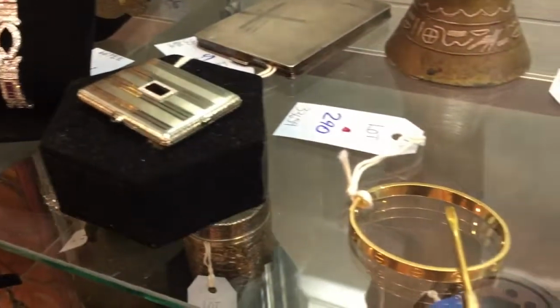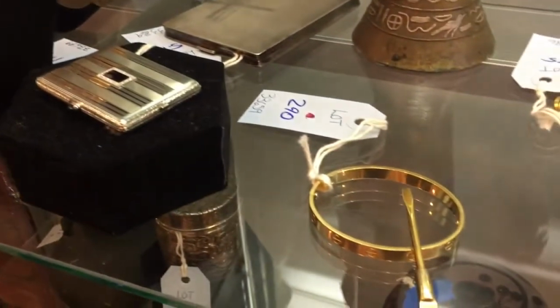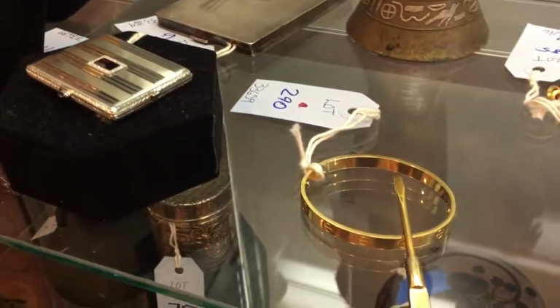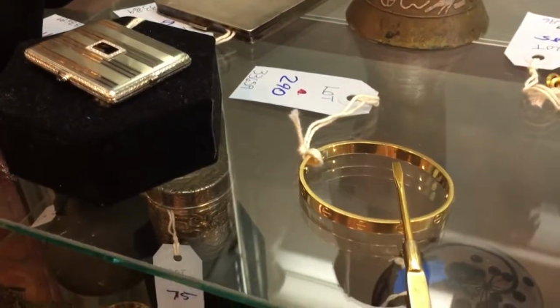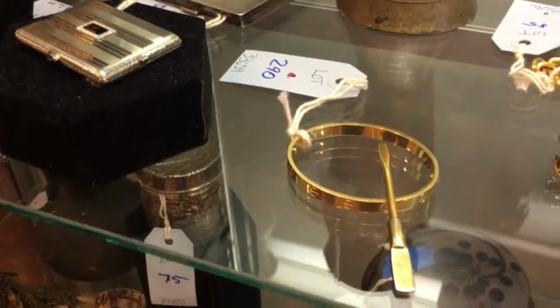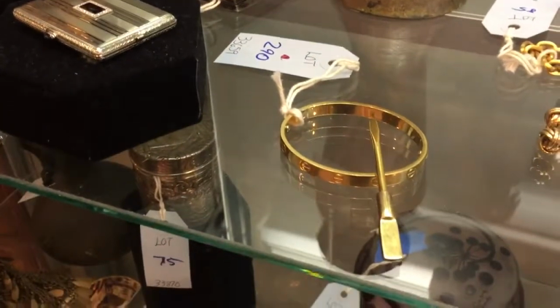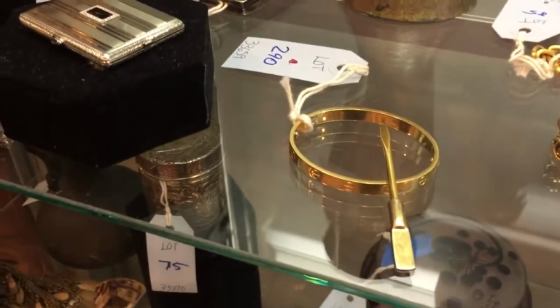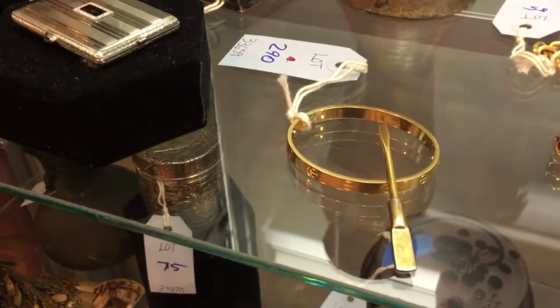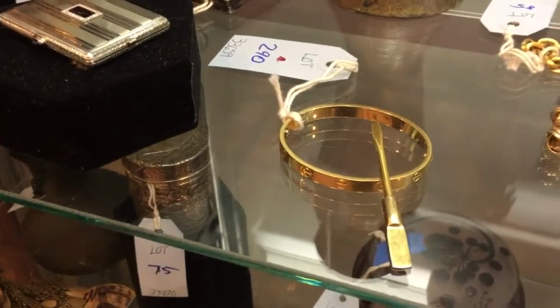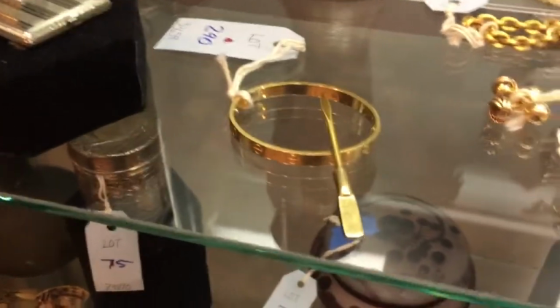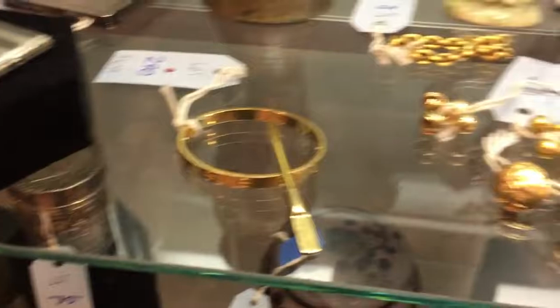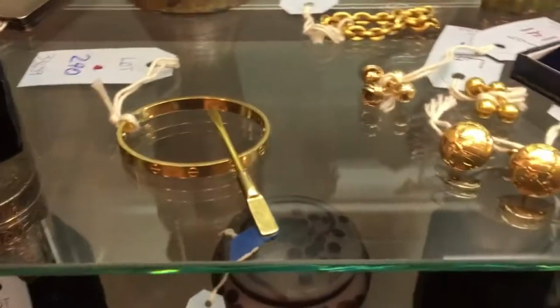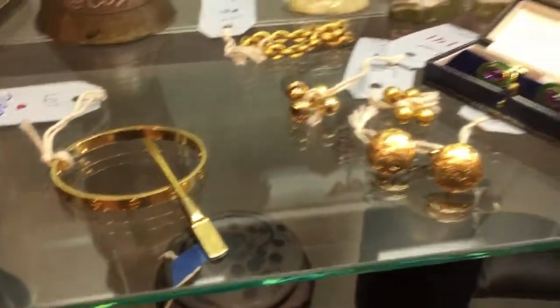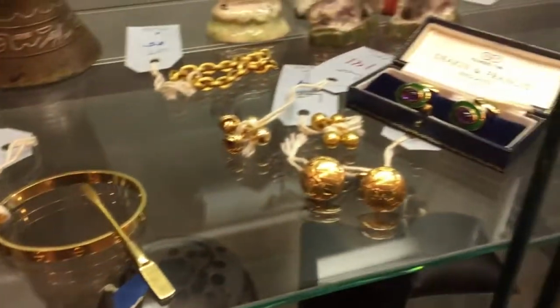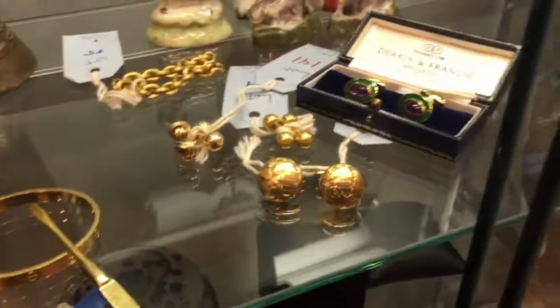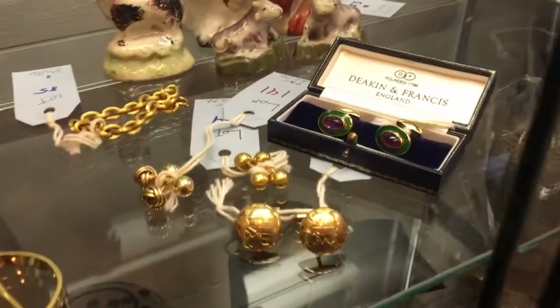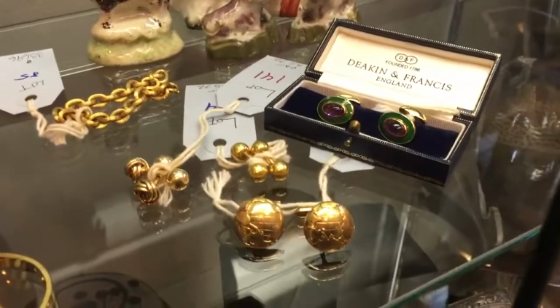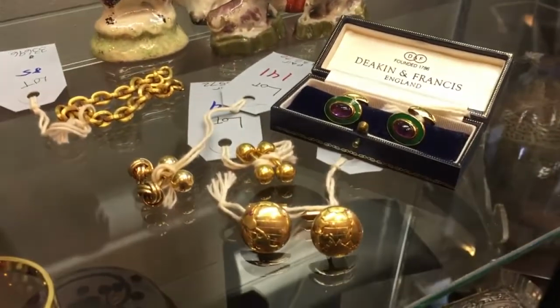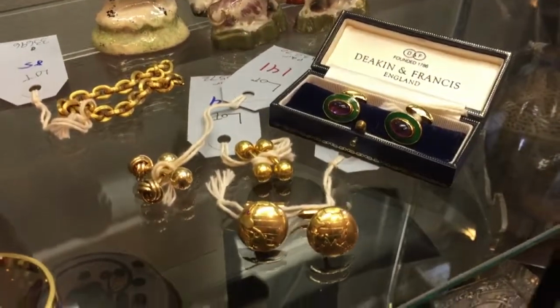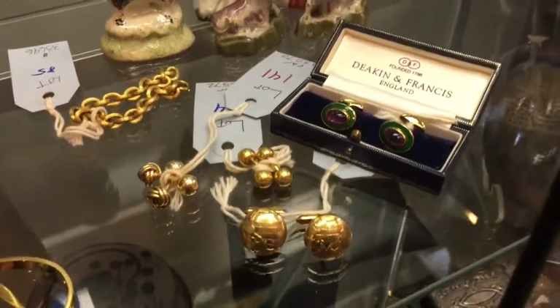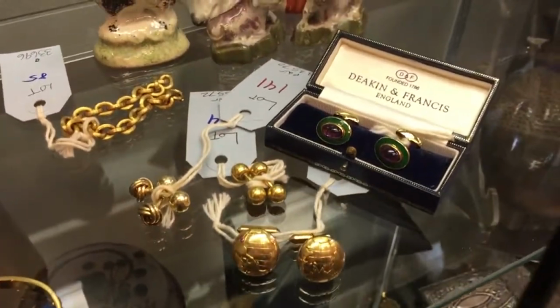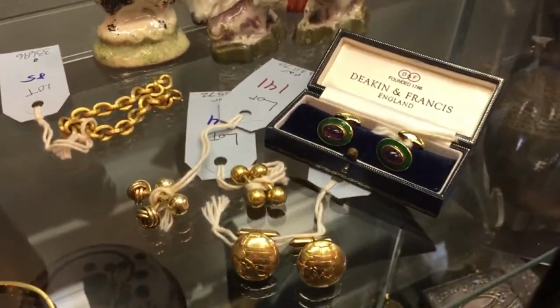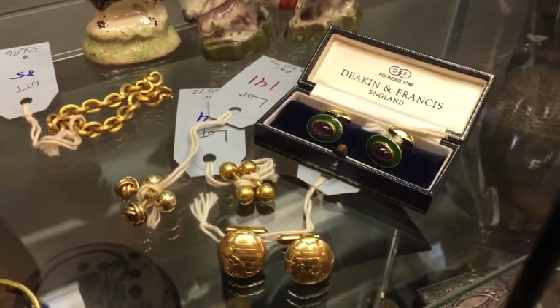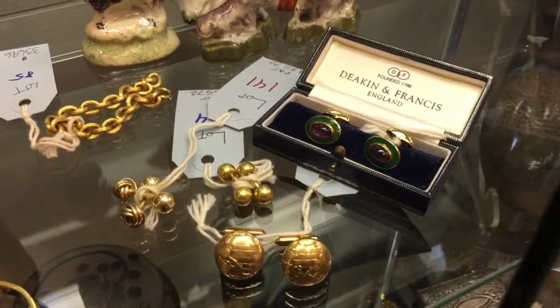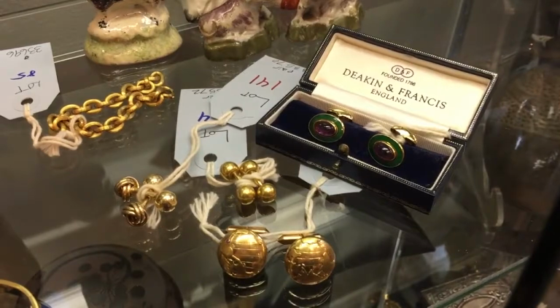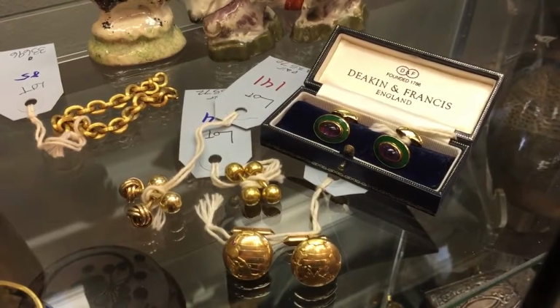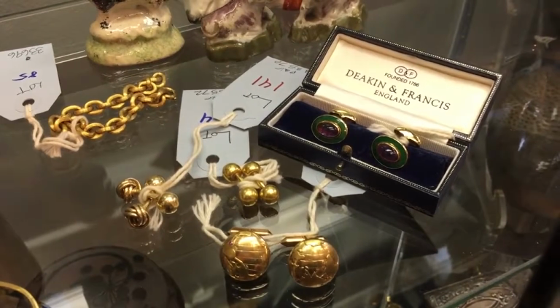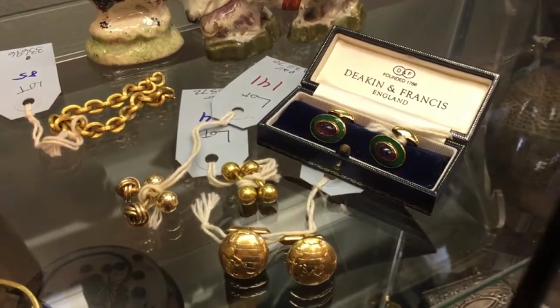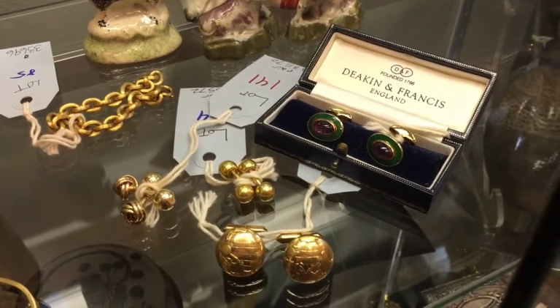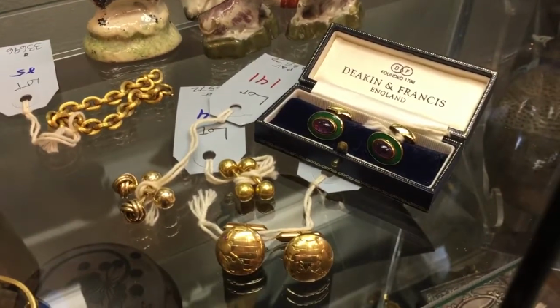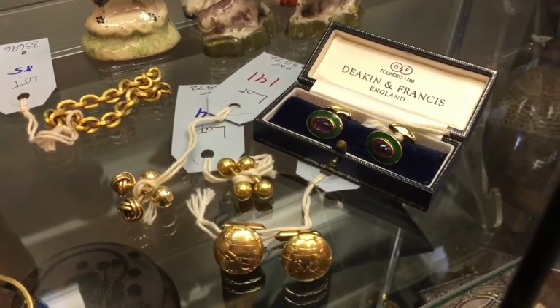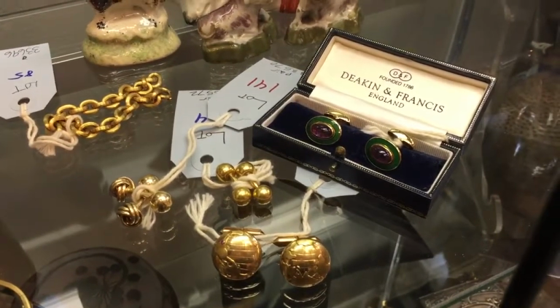To the right of that, a Cartier love bracelet with the original screwdriver, 18 karat gold. We have a number of fine cufflinks in this auction. The gold pair at the front is shaped like the hemispheres. There's a Deacon and Francis set as well.